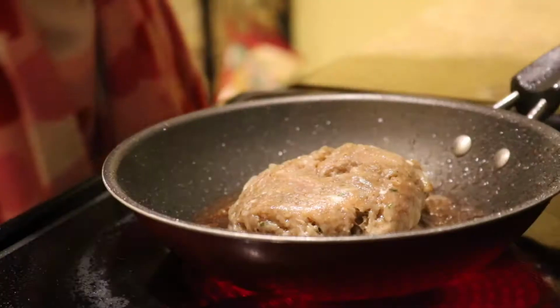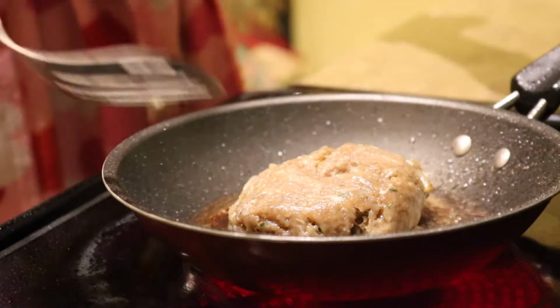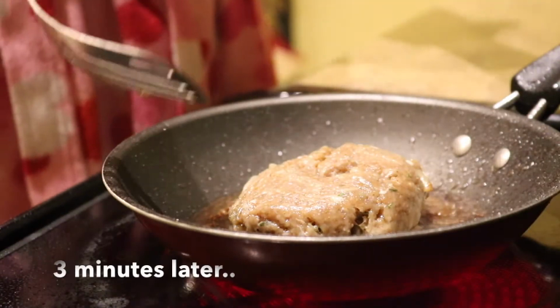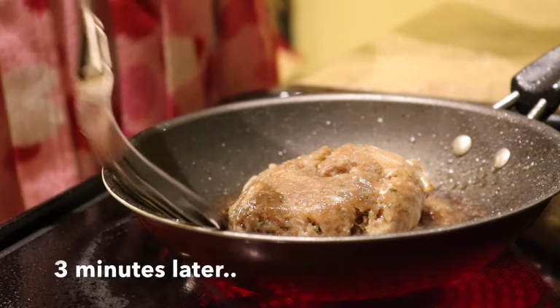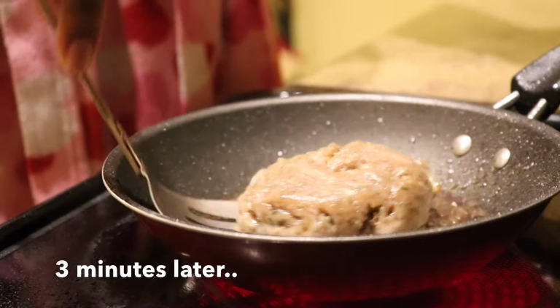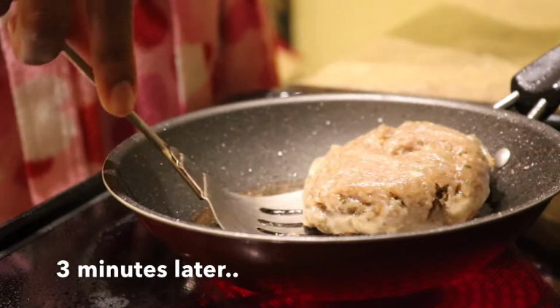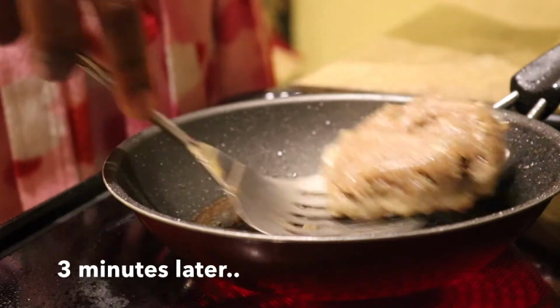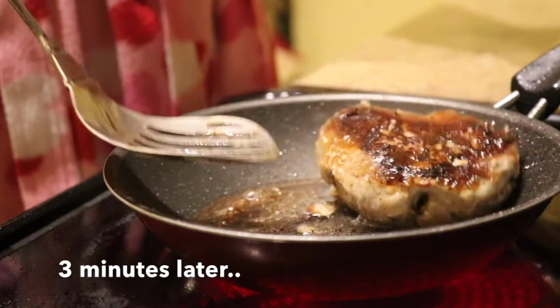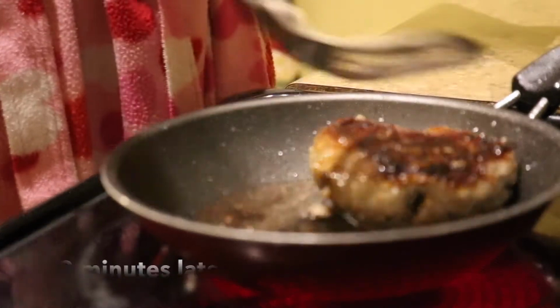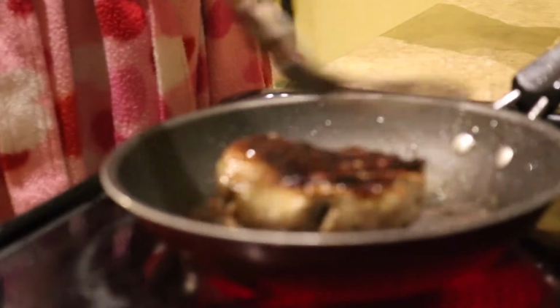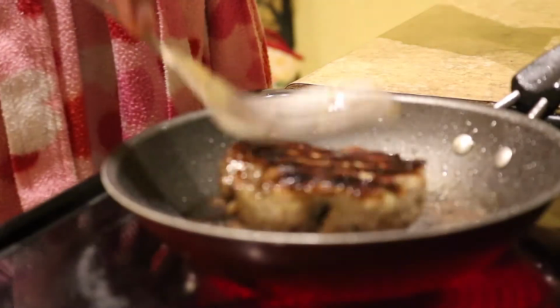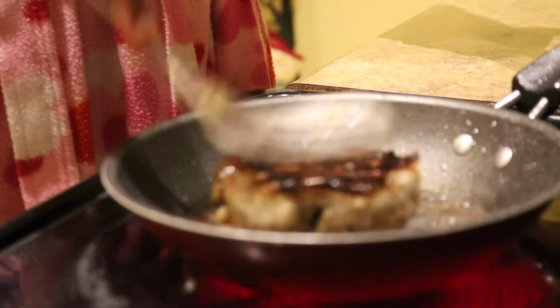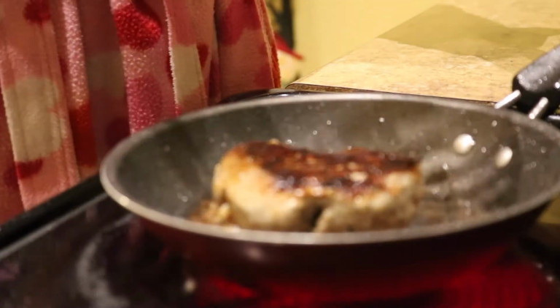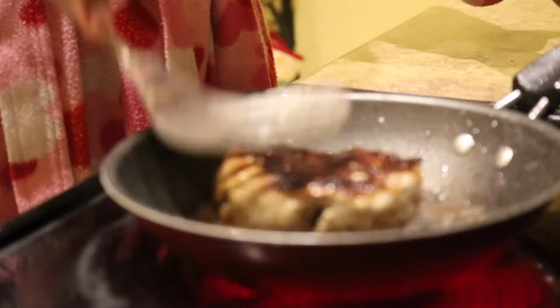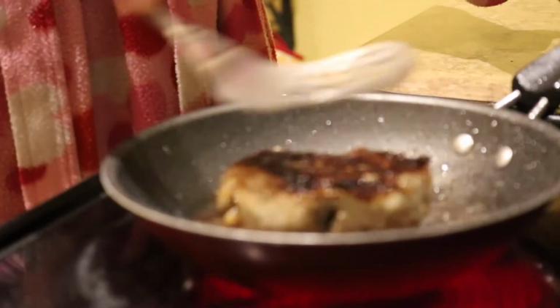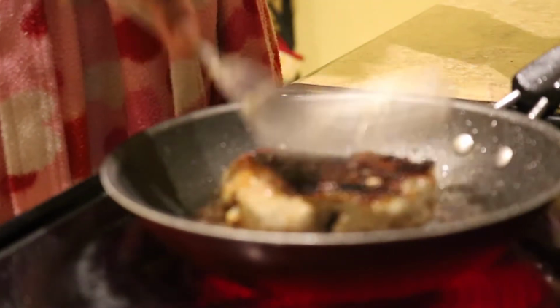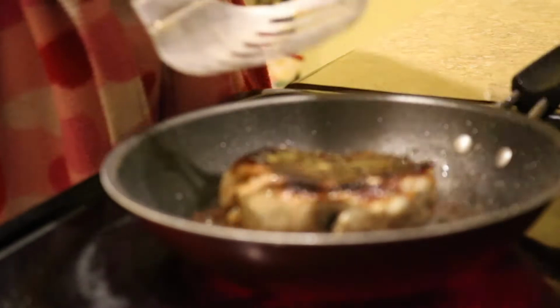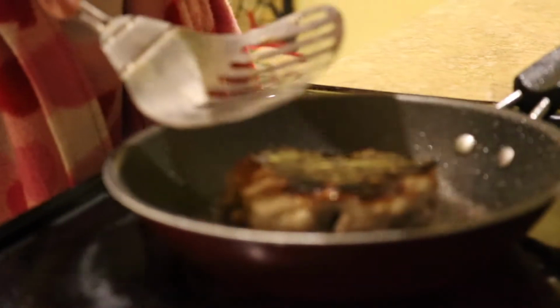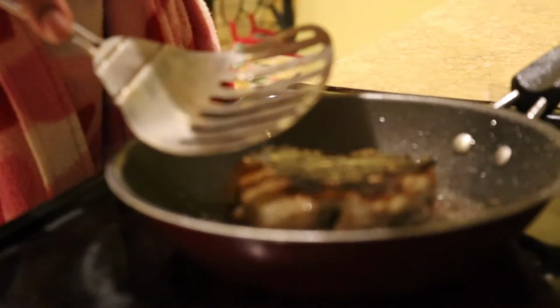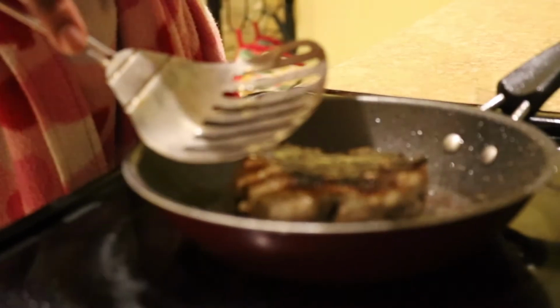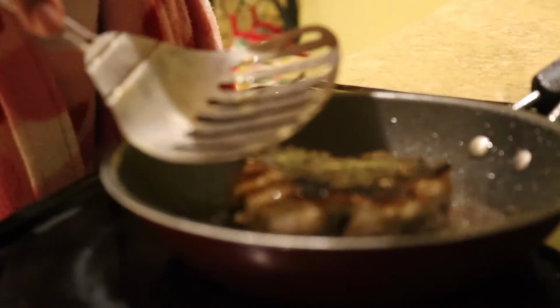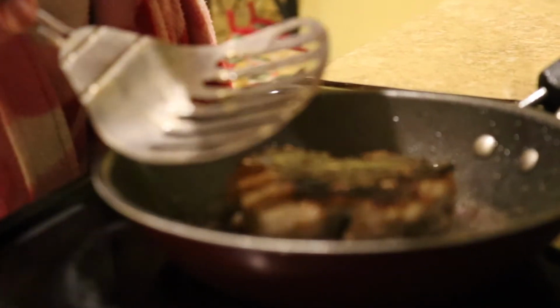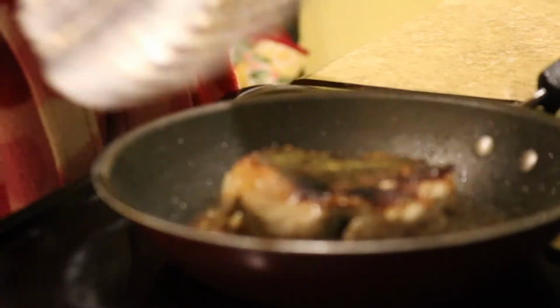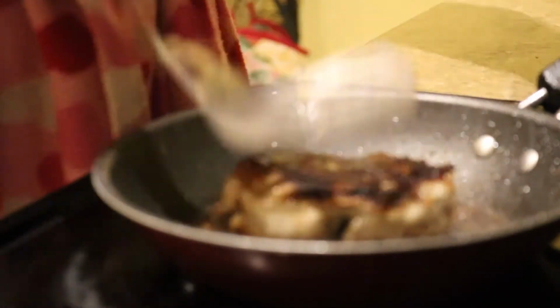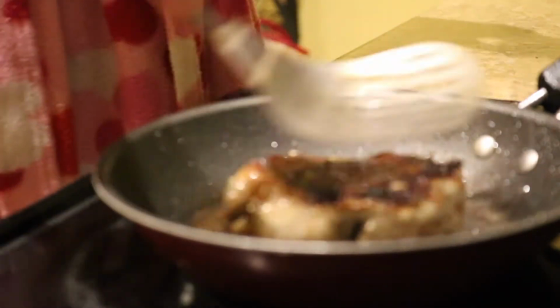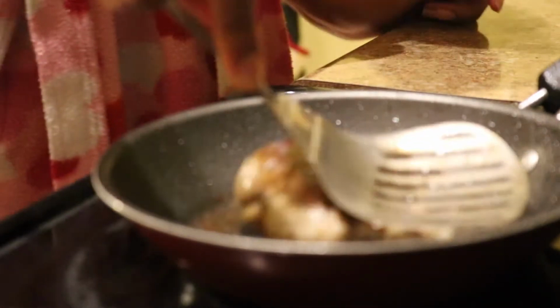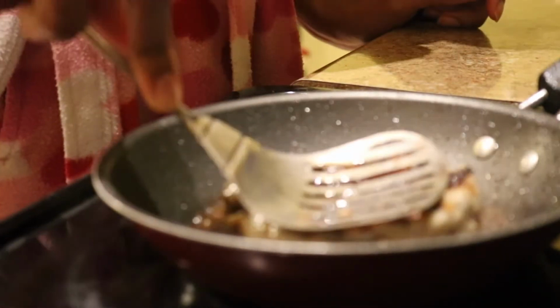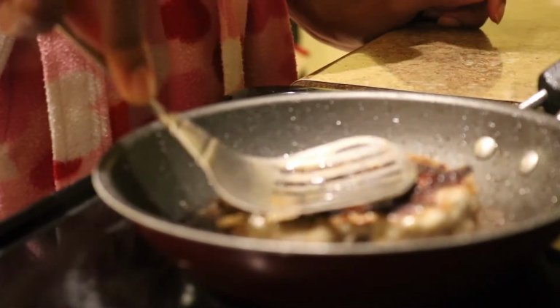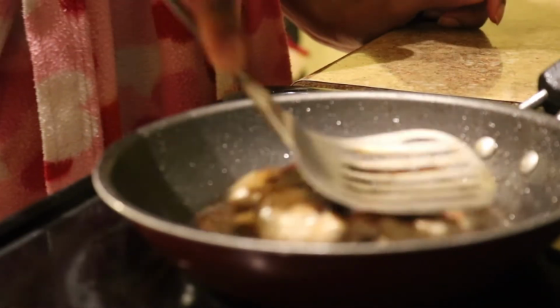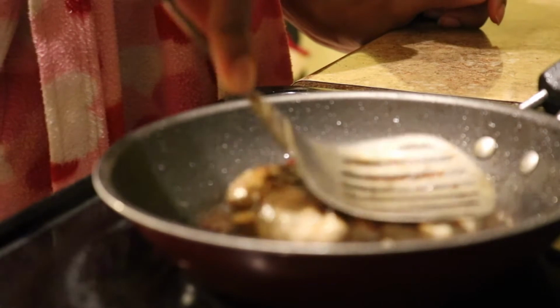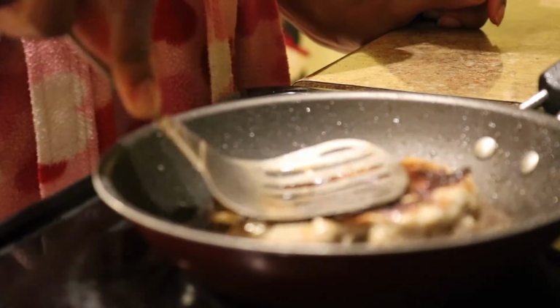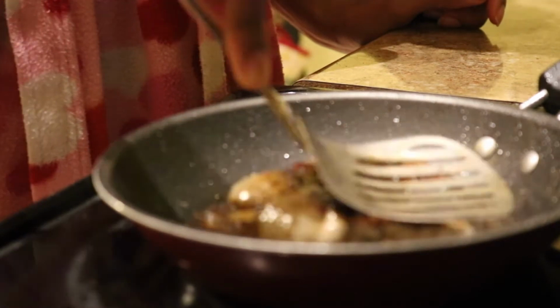About three minutes later, I will check the side of the burger that was cooking and then I'll flip it over. I don't flip over my burger until I see it's brown enough, and then I go ahead and start adding my seasoning.